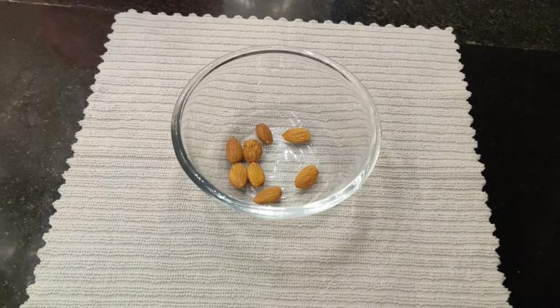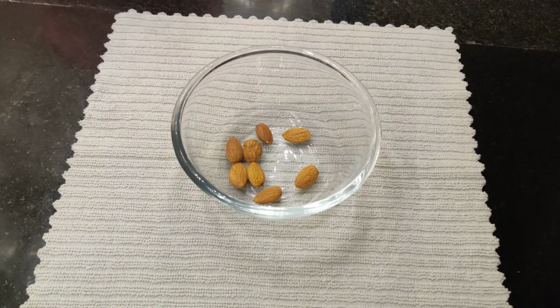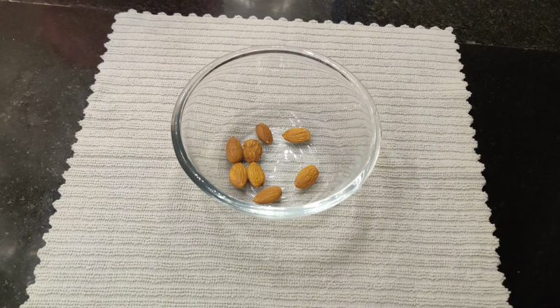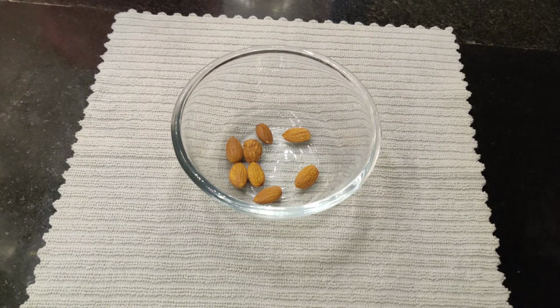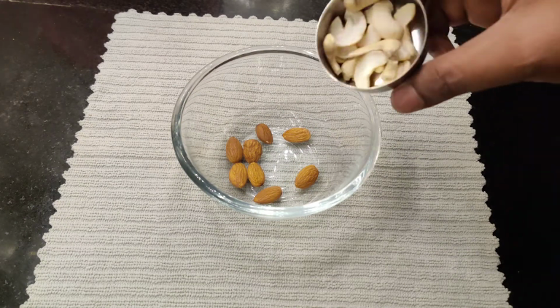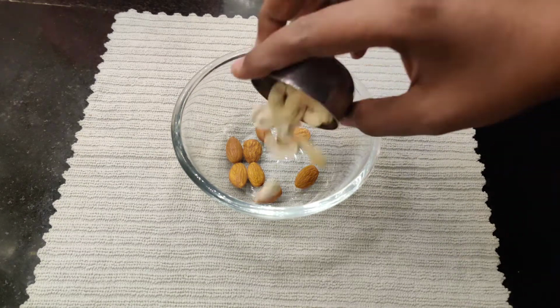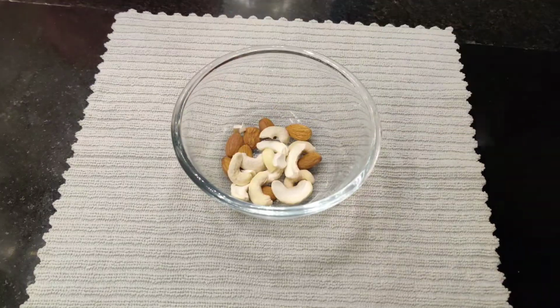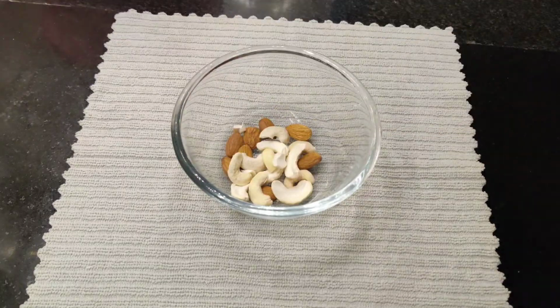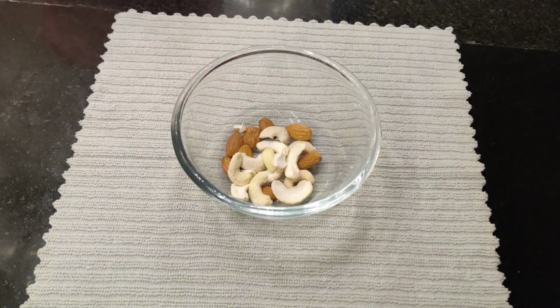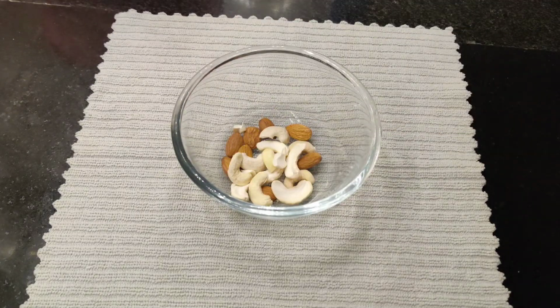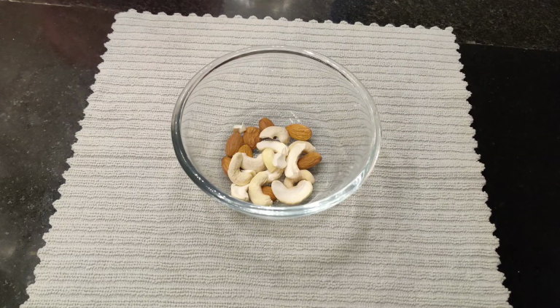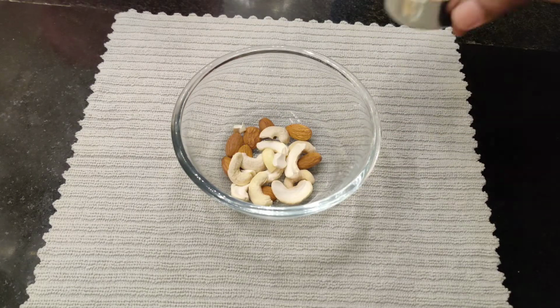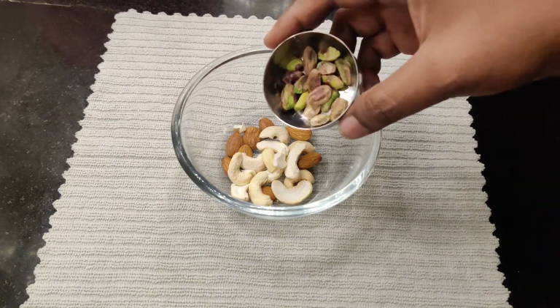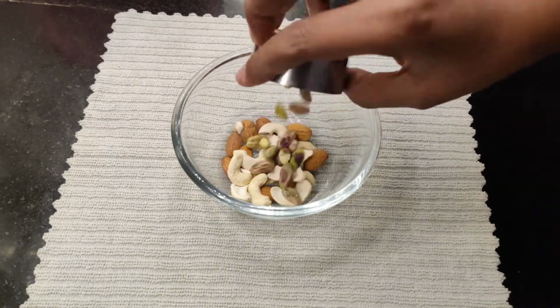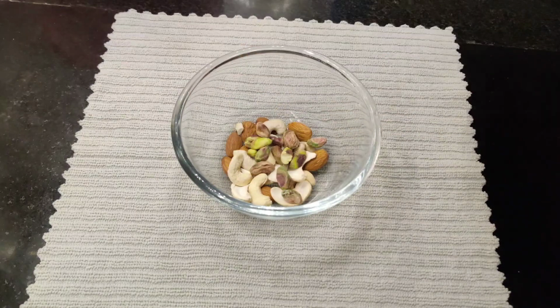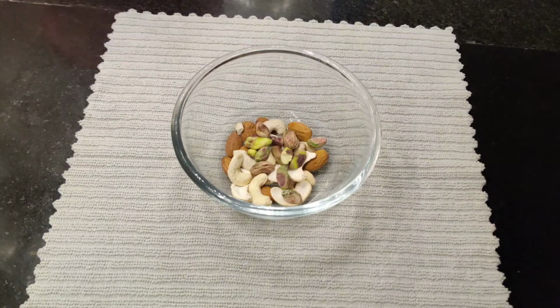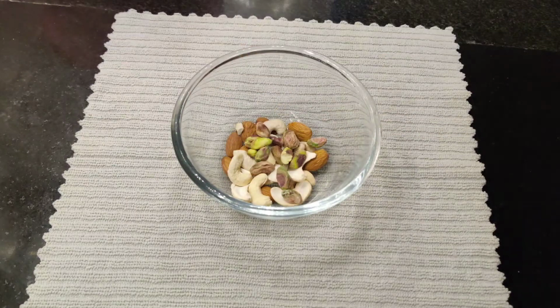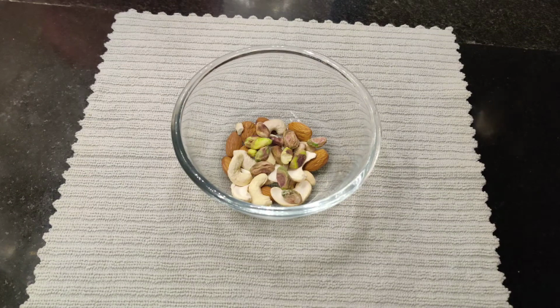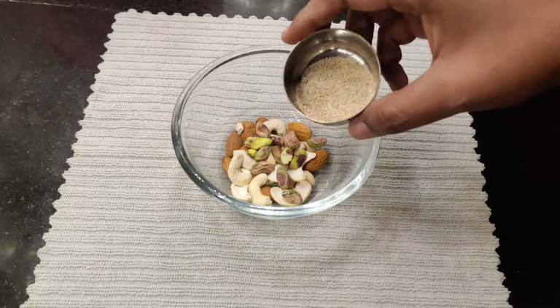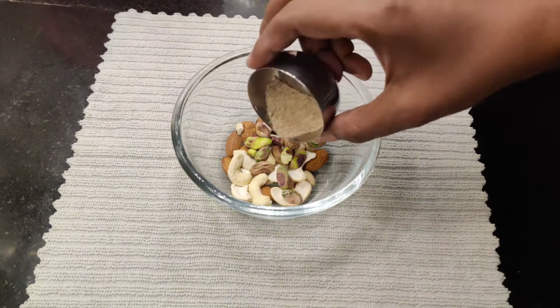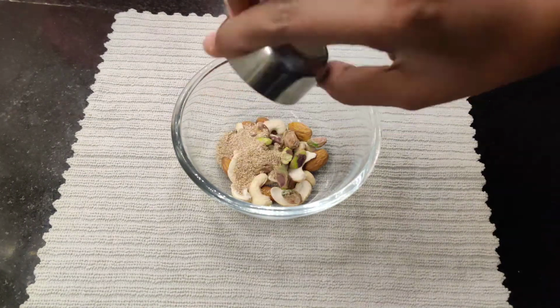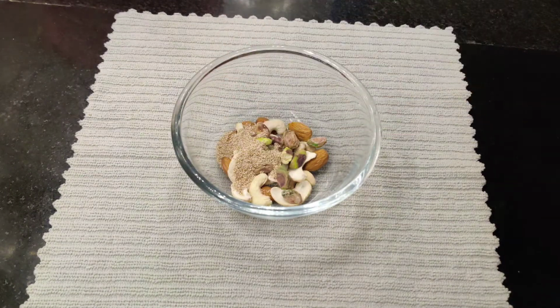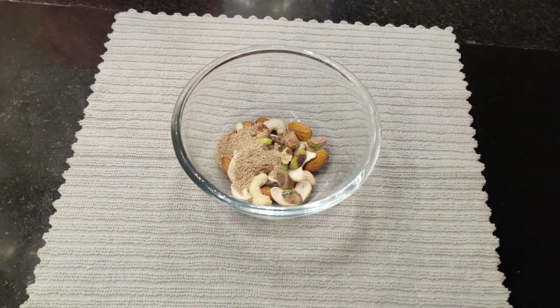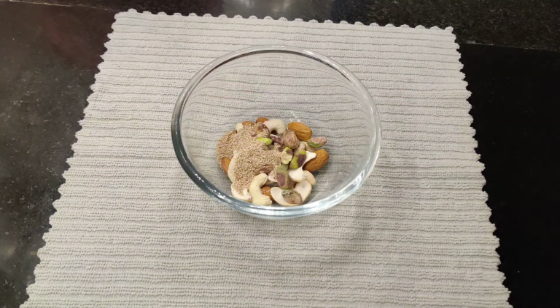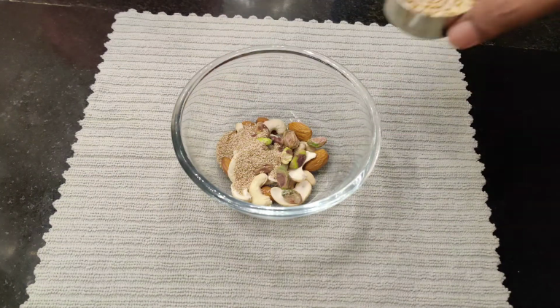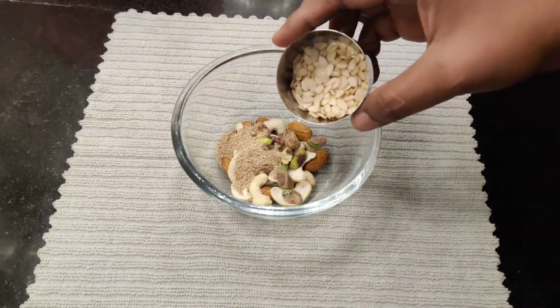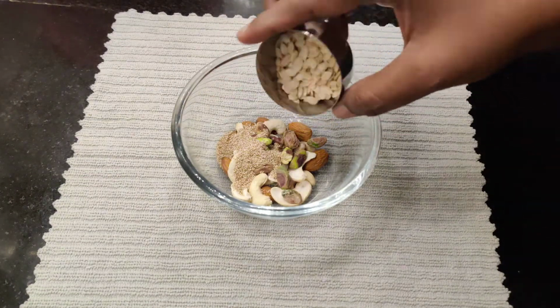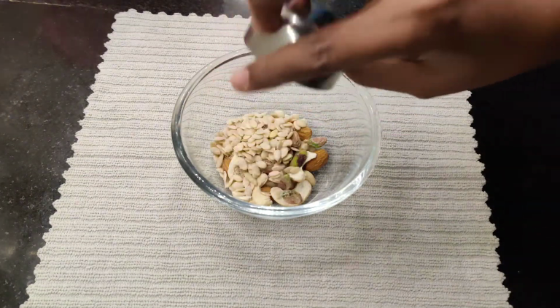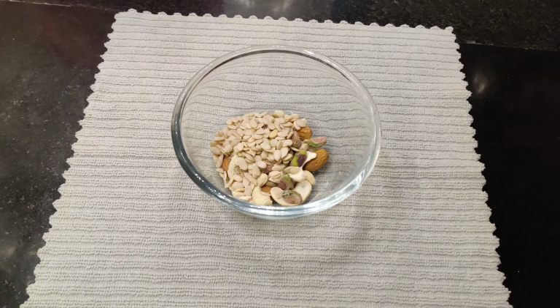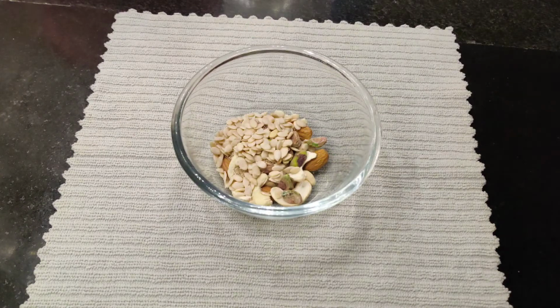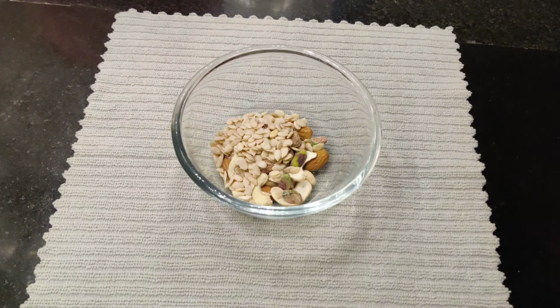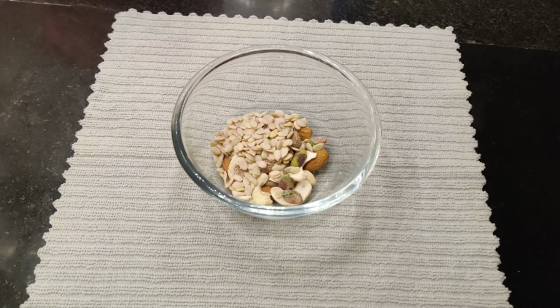I got almond — one tablespoon. Then cashew nut — one tablespoon. Pistachio — one tablespoon. And poppy seeds — one tablespoon. Watermelon seeds — one tablespoon.